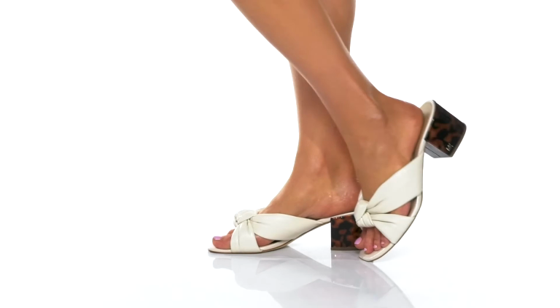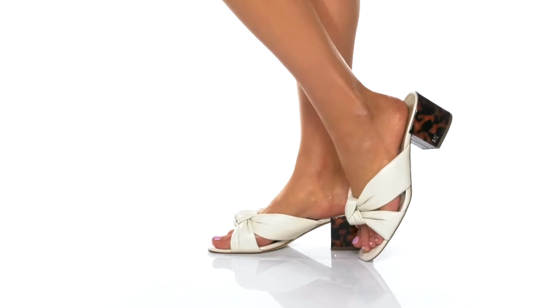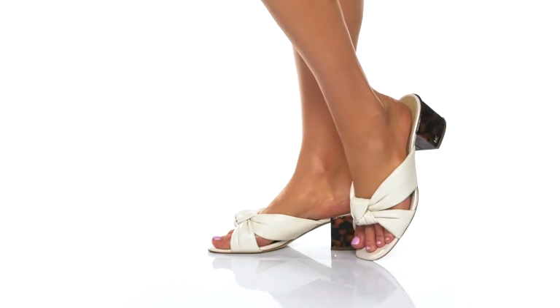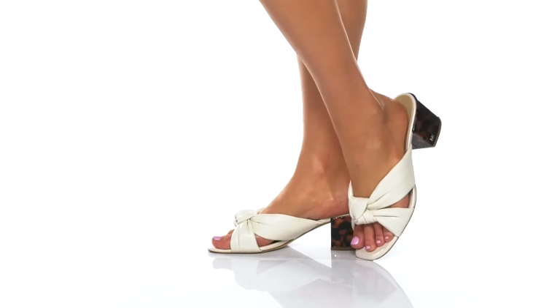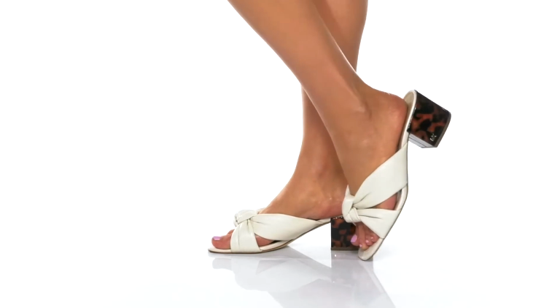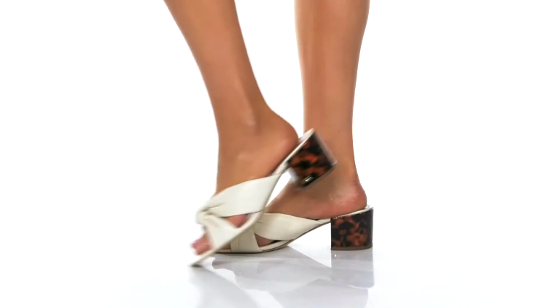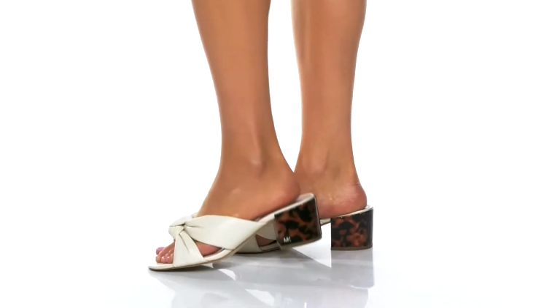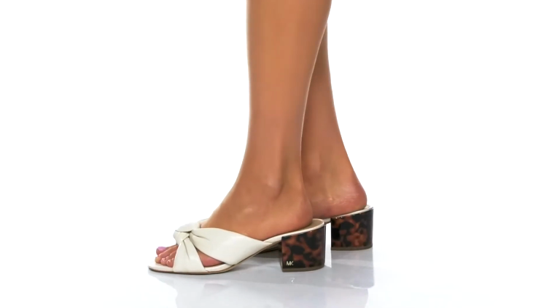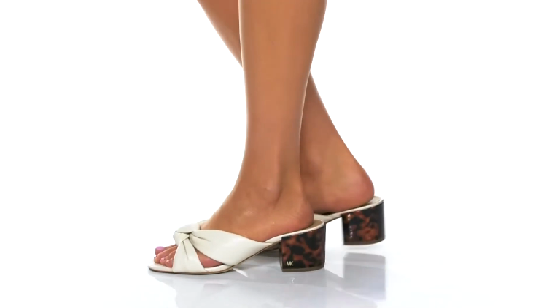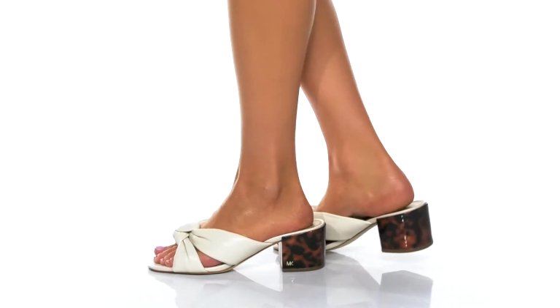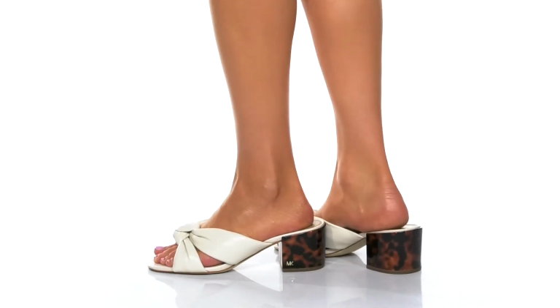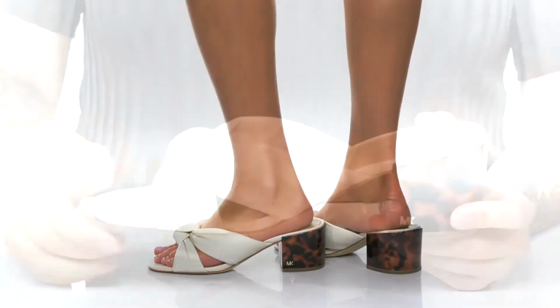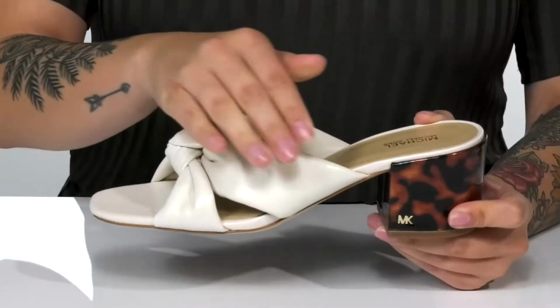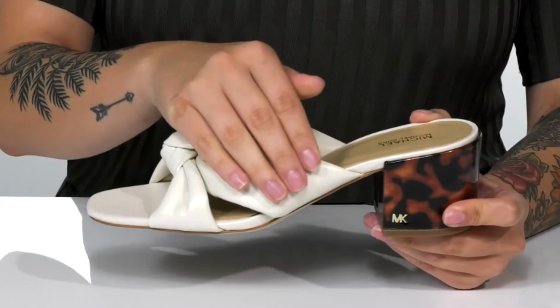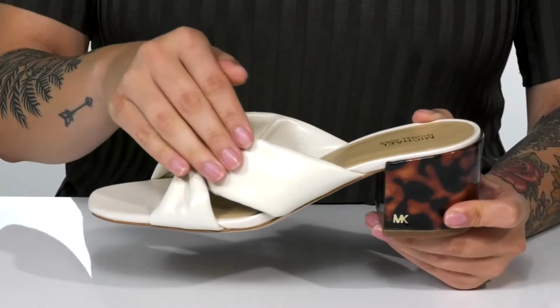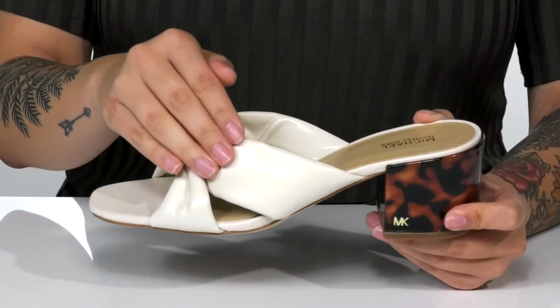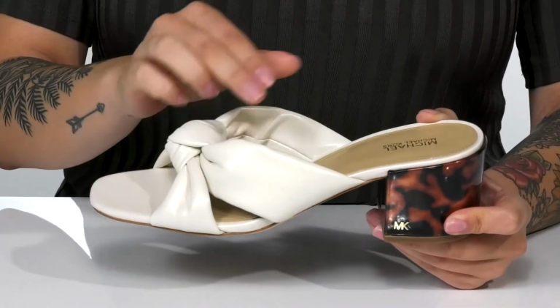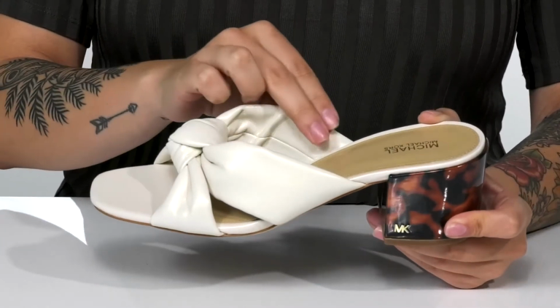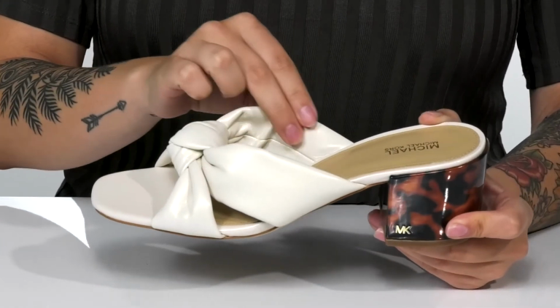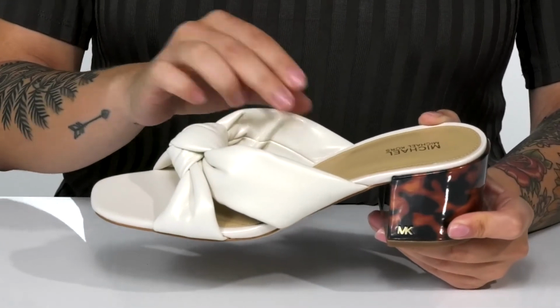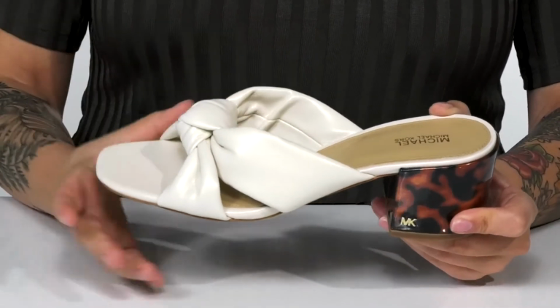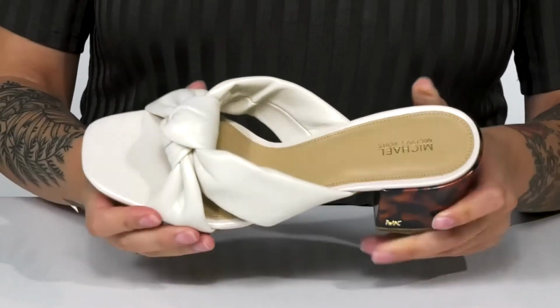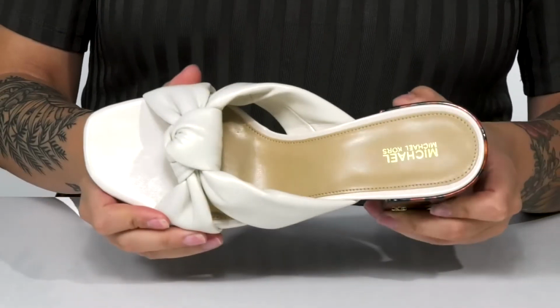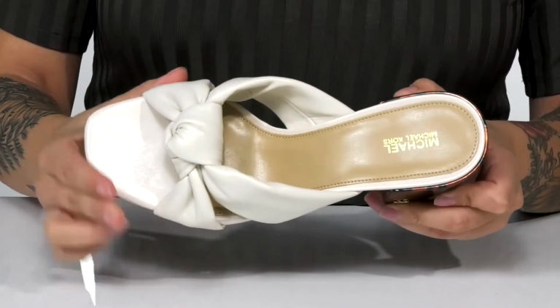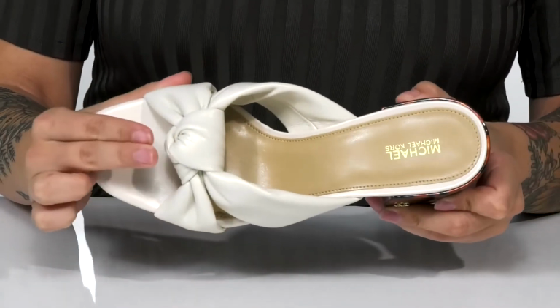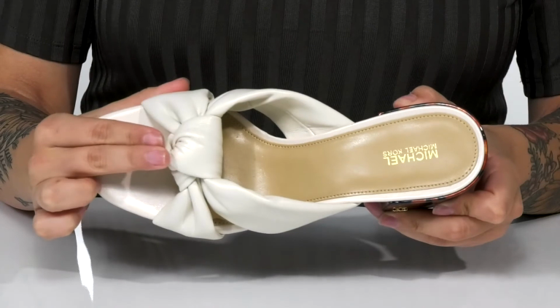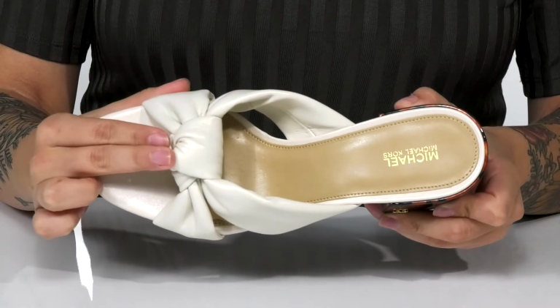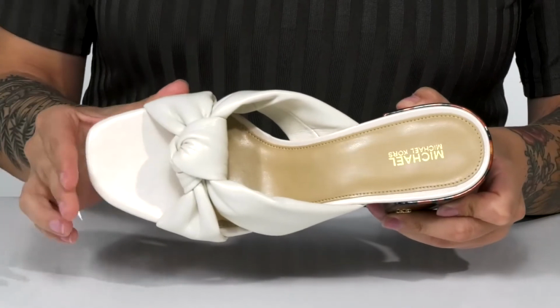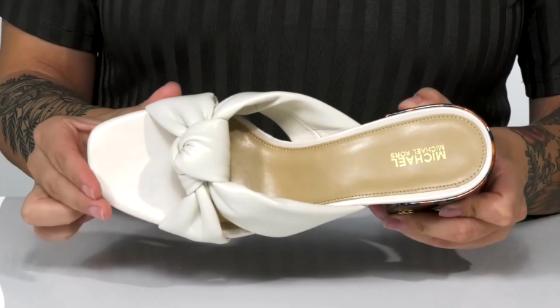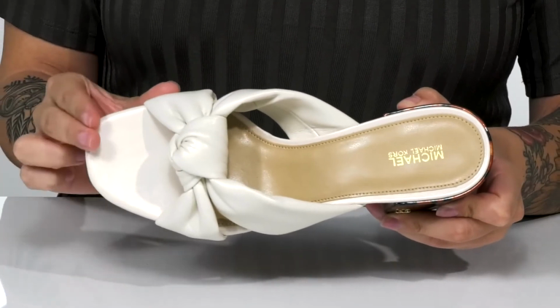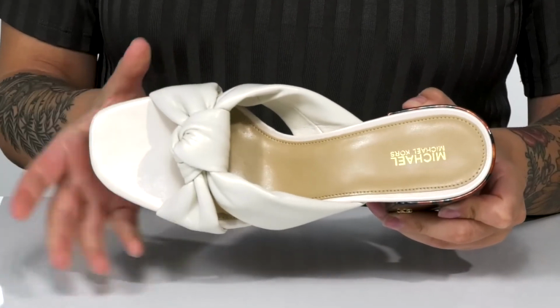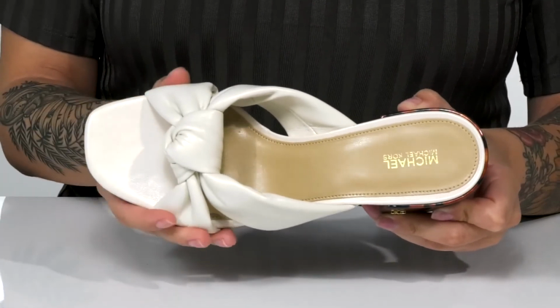Slip right into style with these heels by Michael Michael Kors. These have a soft man-made upper with a man-made inner lining. On top, there is a knot detailing and these have a square toe silhouette.